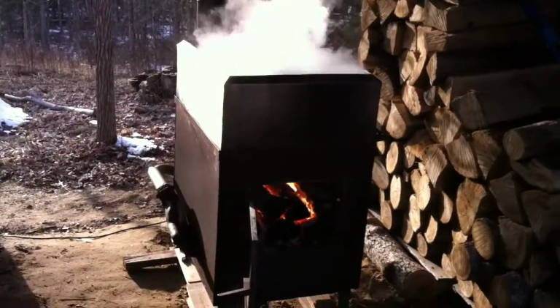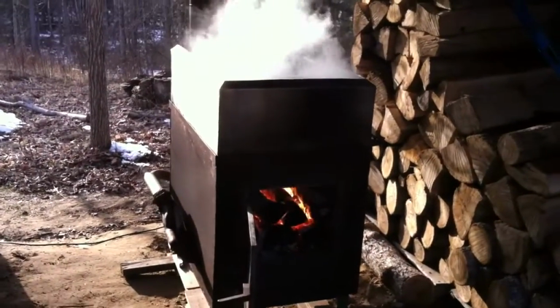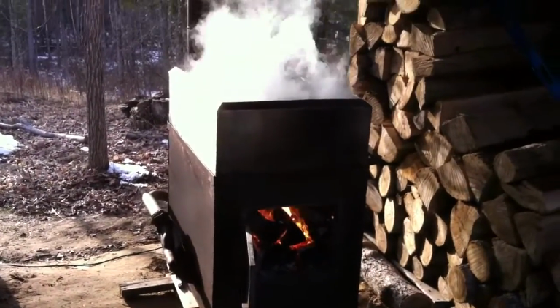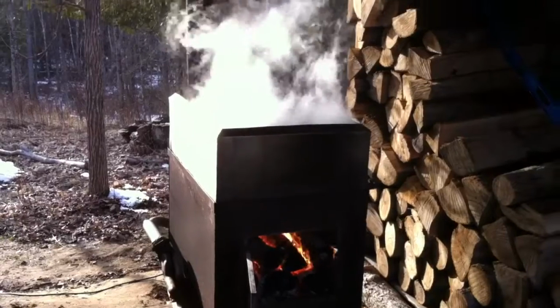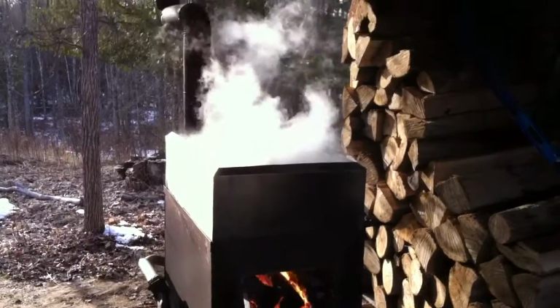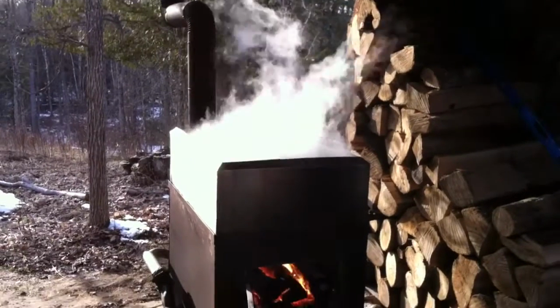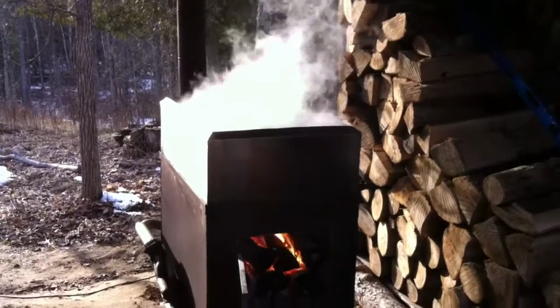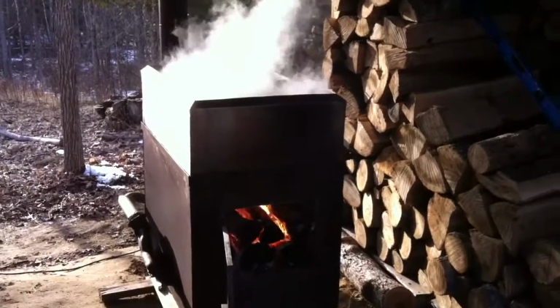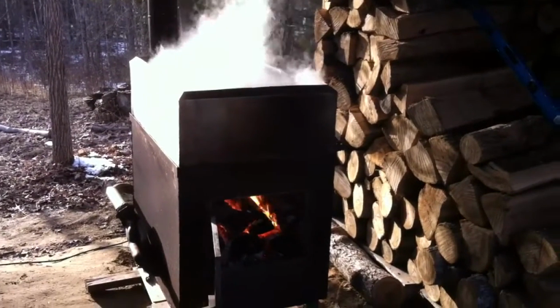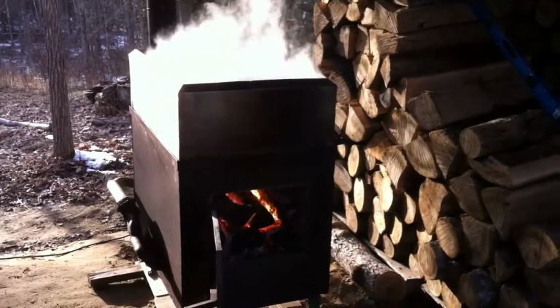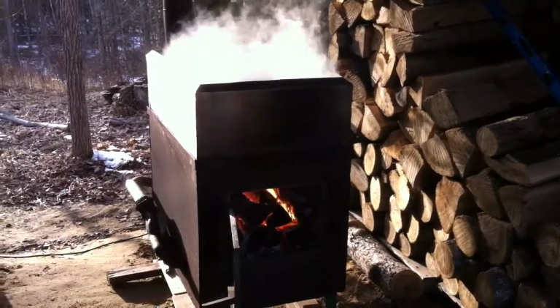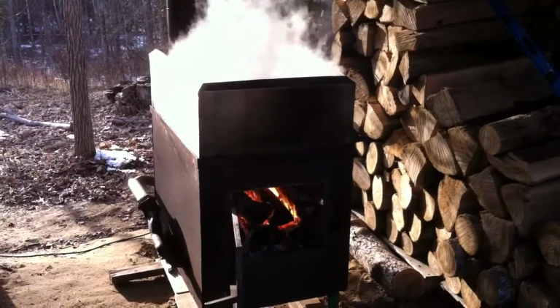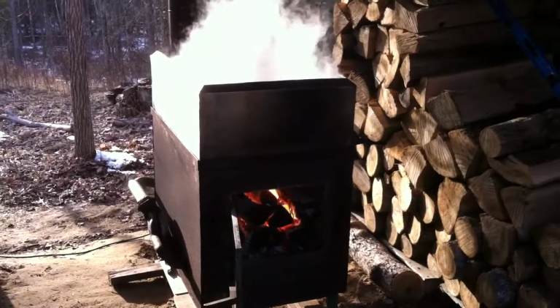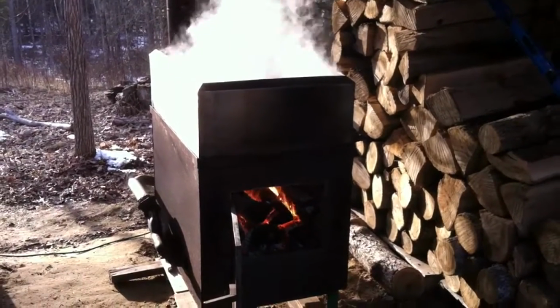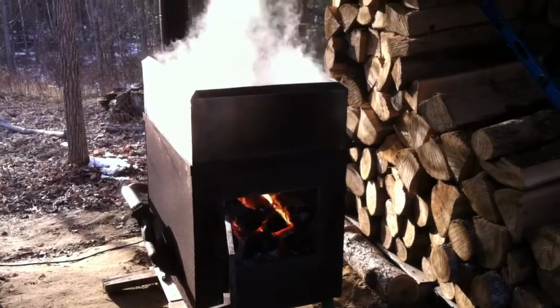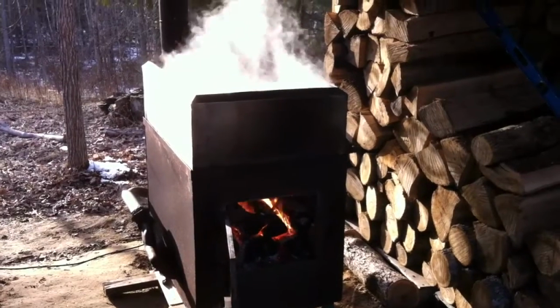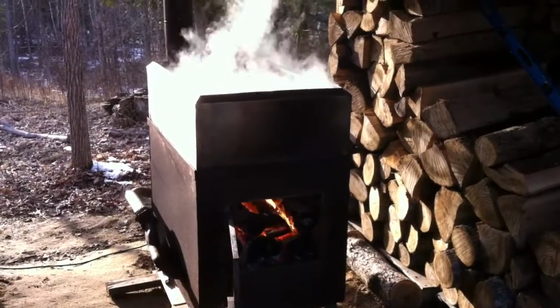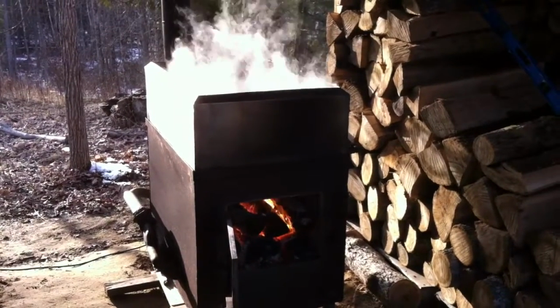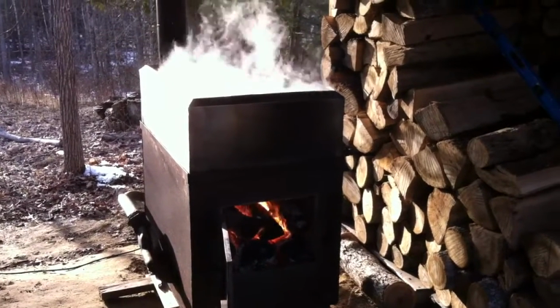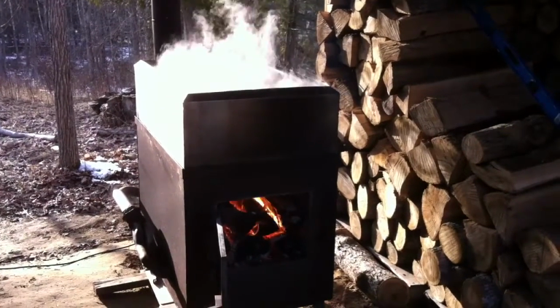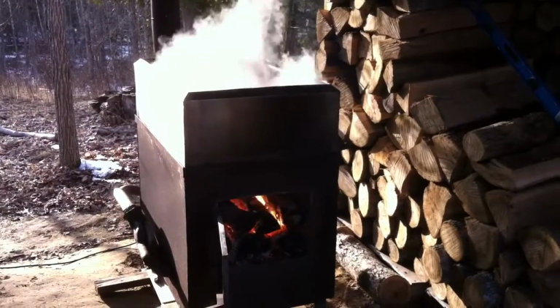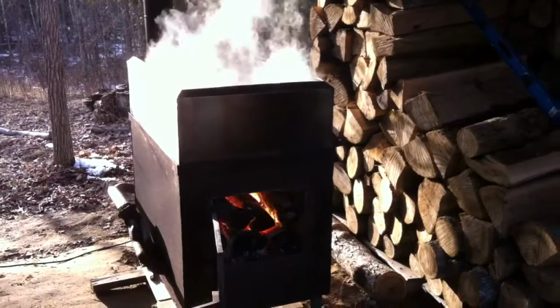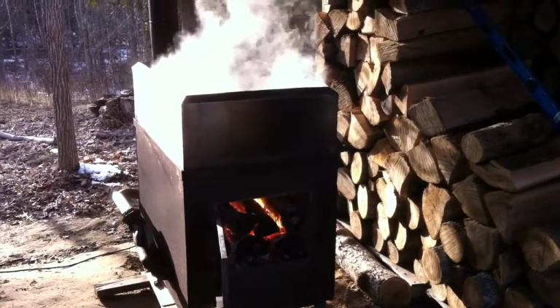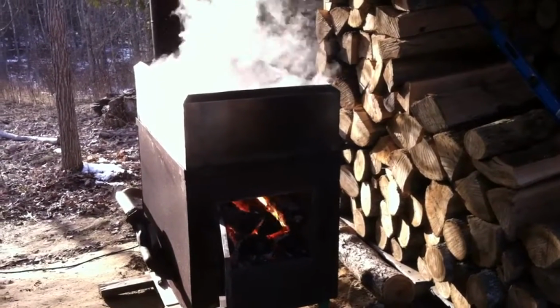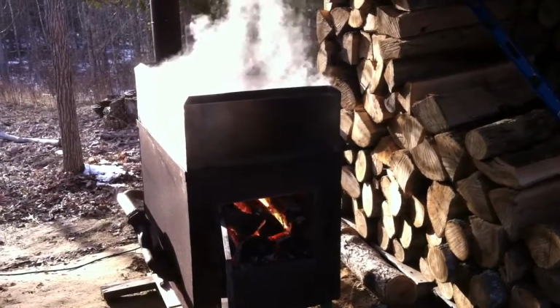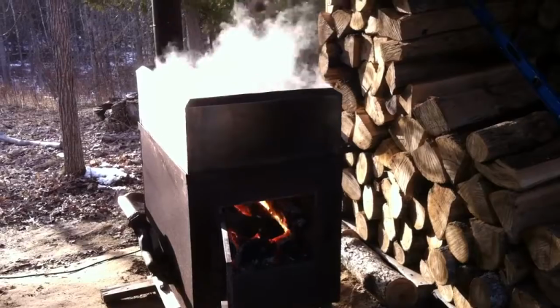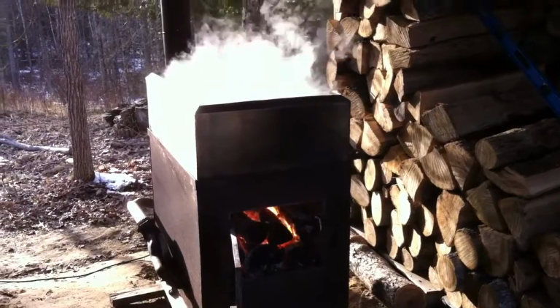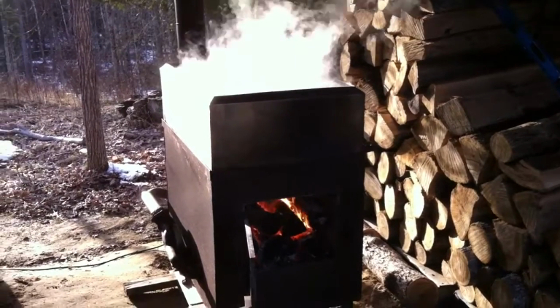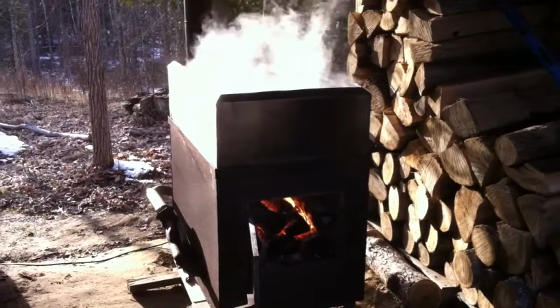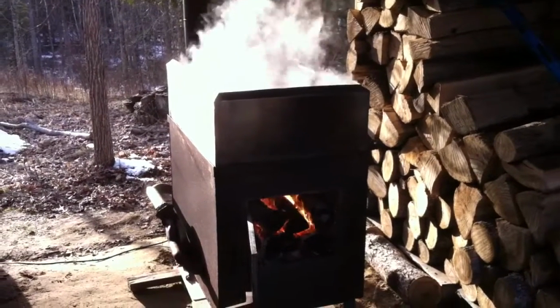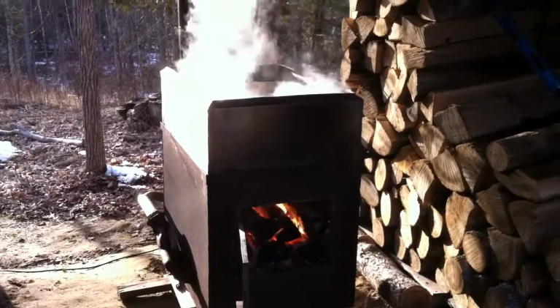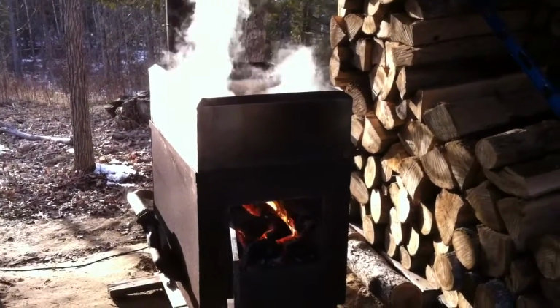Making a batch of syrup, and about 20 gallons evaporated, so I've got about 30 more to go, and then that'll be it for the night.